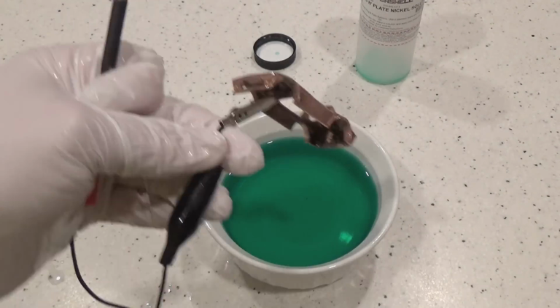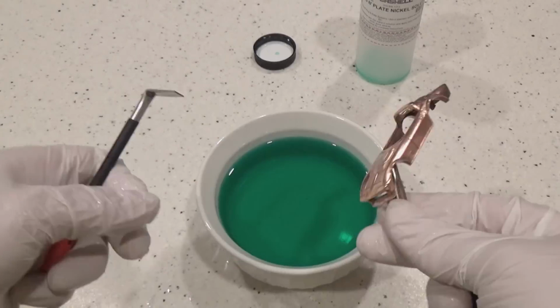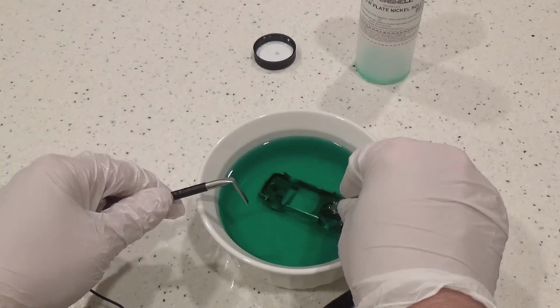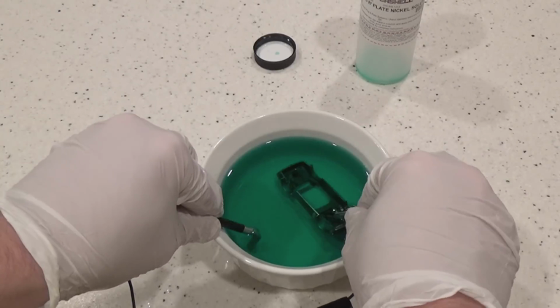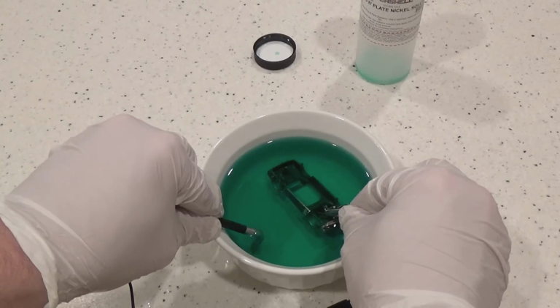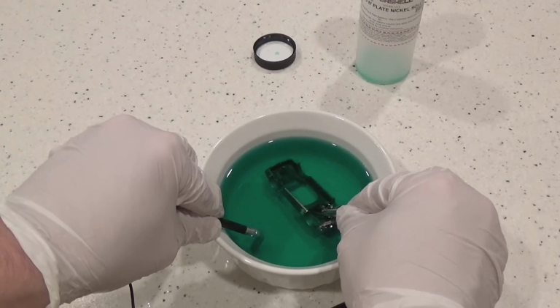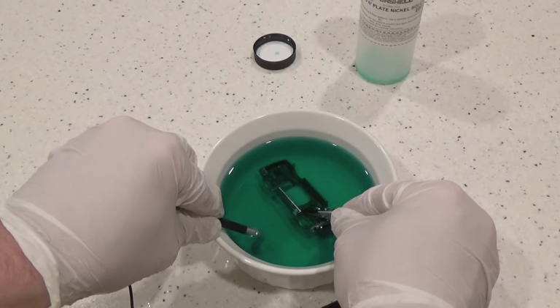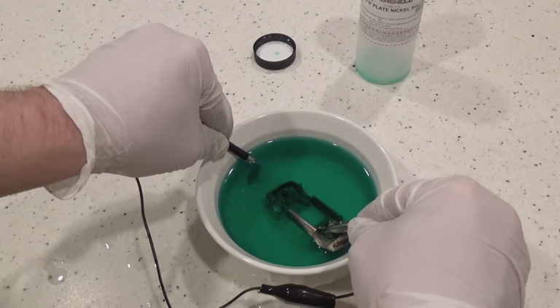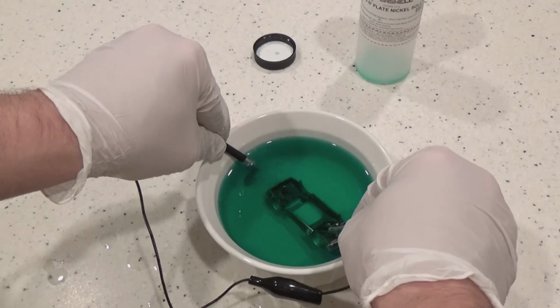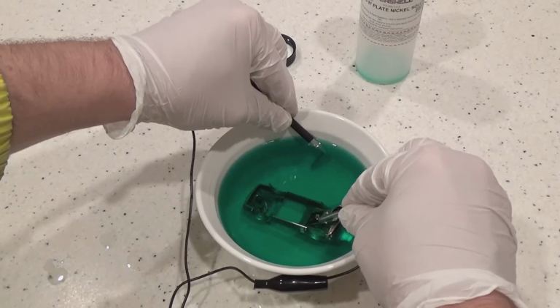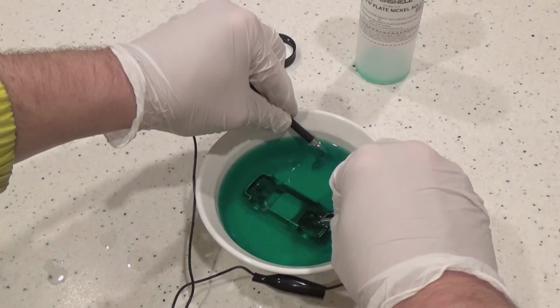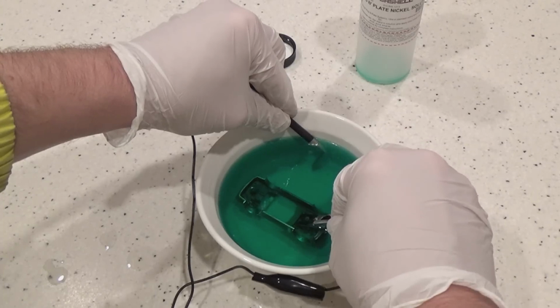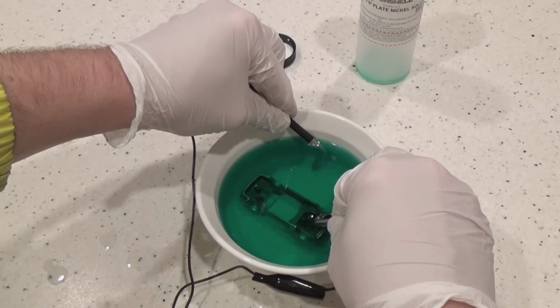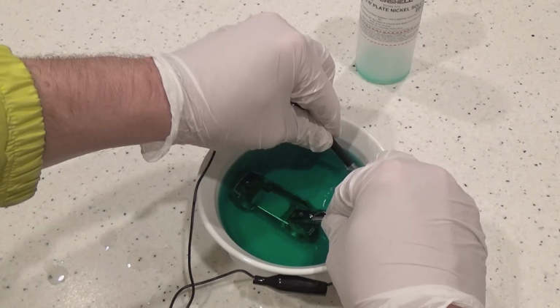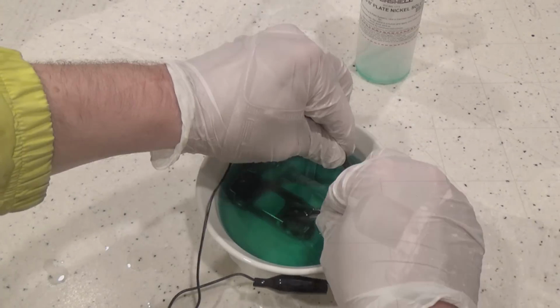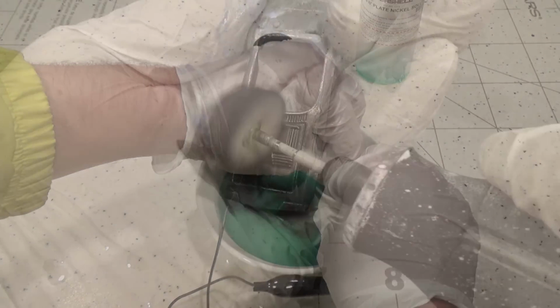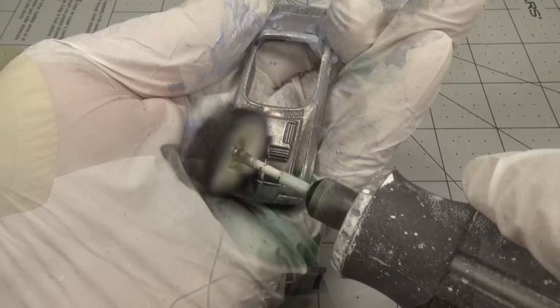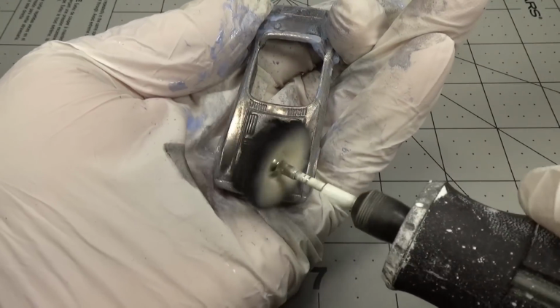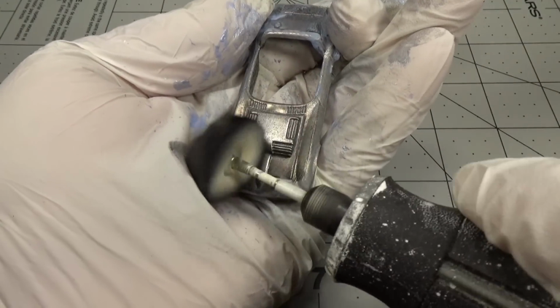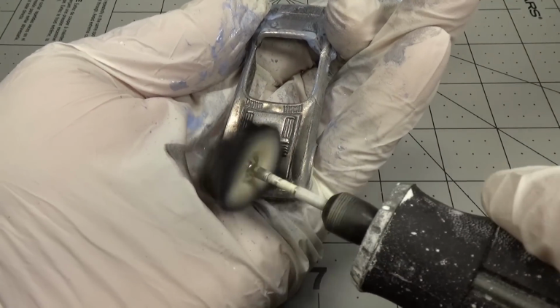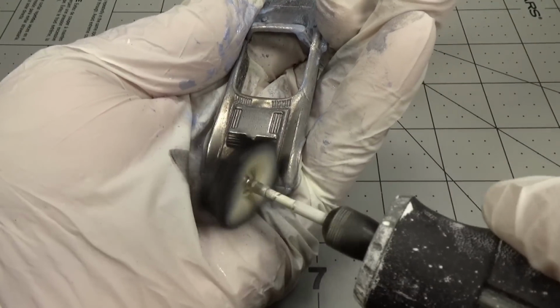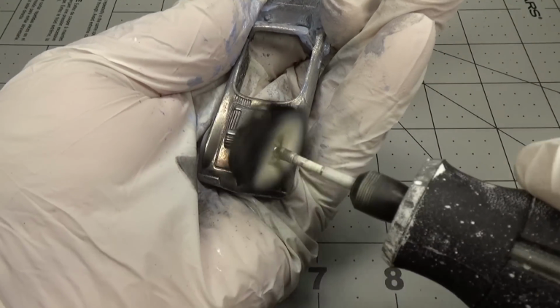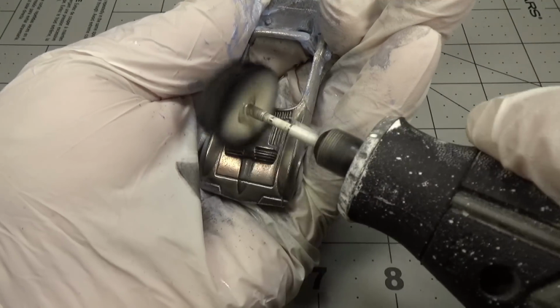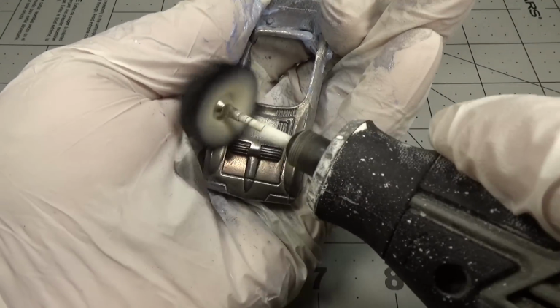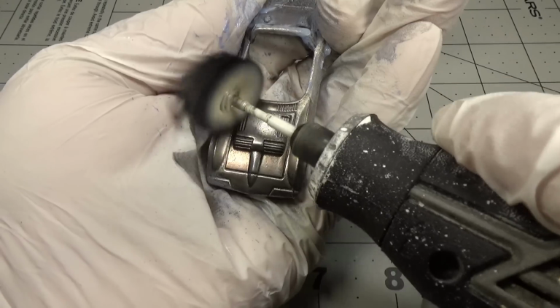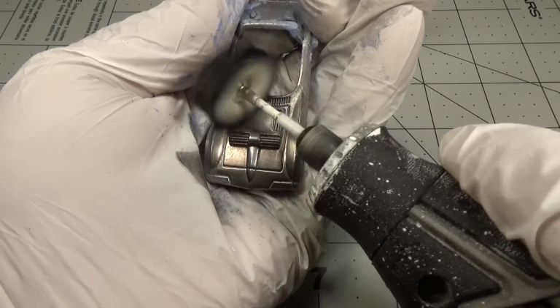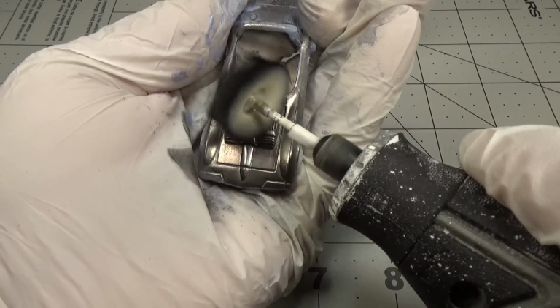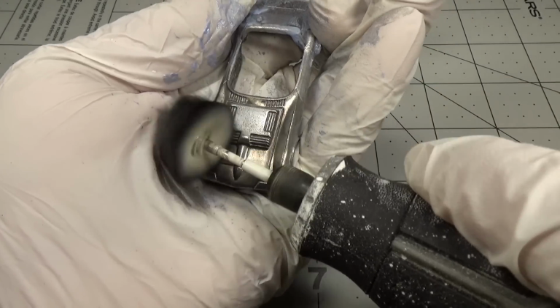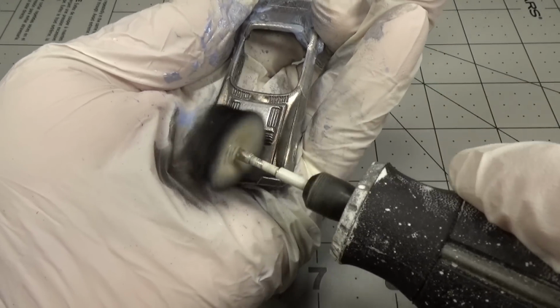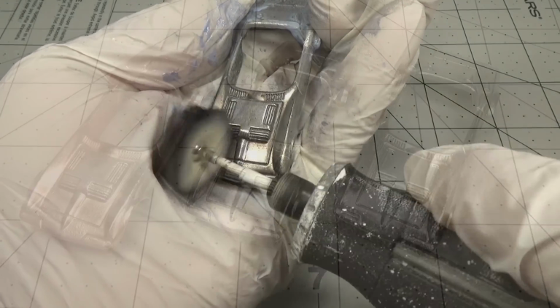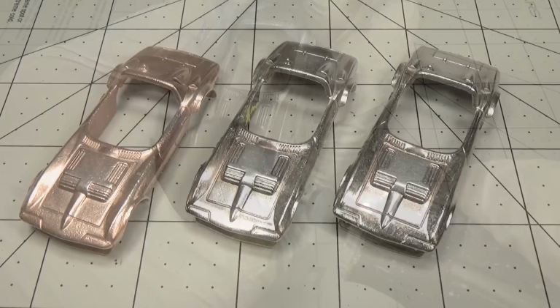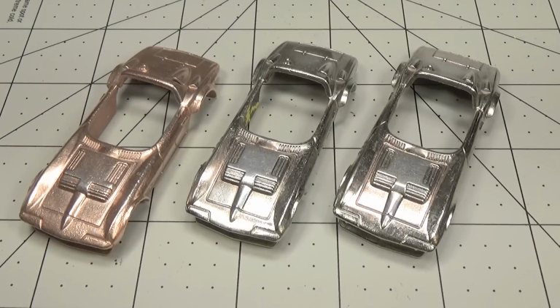While I'm here, I'll go ahead and nickel plate the other car. It's exactly the same process as the chrome because, like I said, they really are both nickel. So just like with the copper, I'll lightly polish the nickel and chrome cars. I'm going to continue to call it chrome to make things easy.